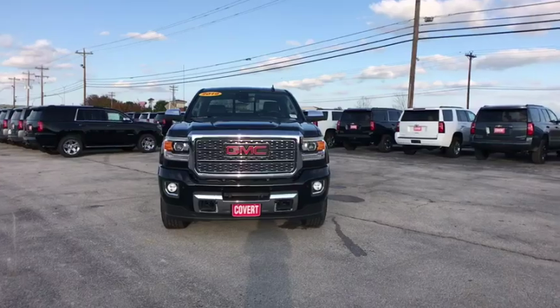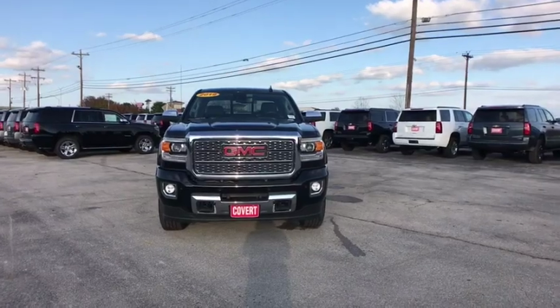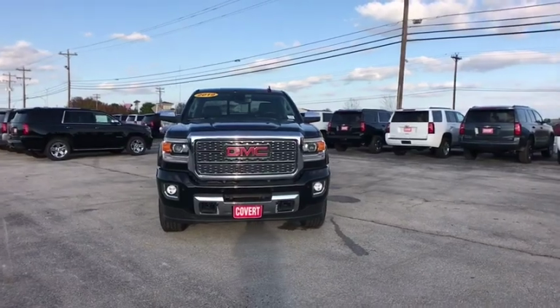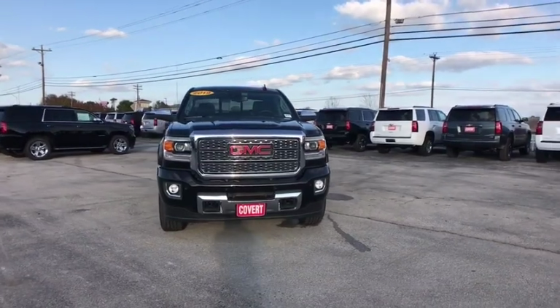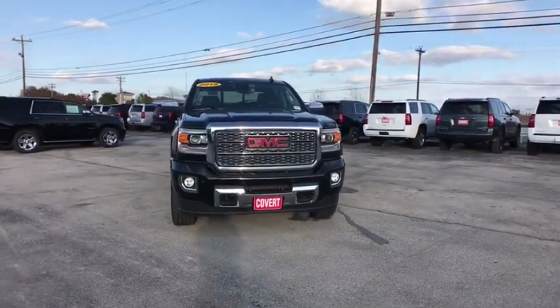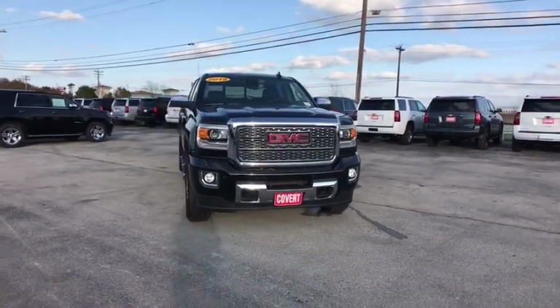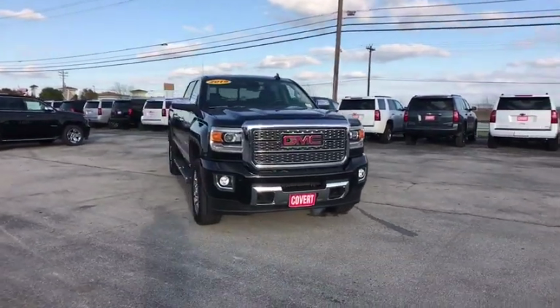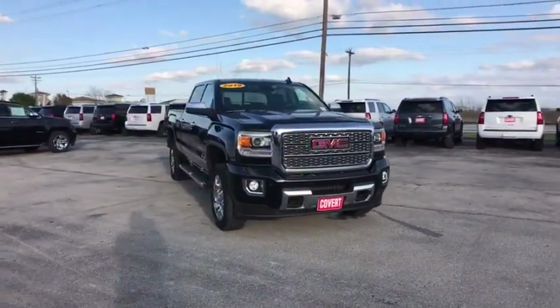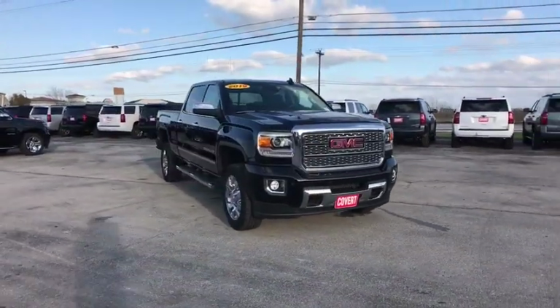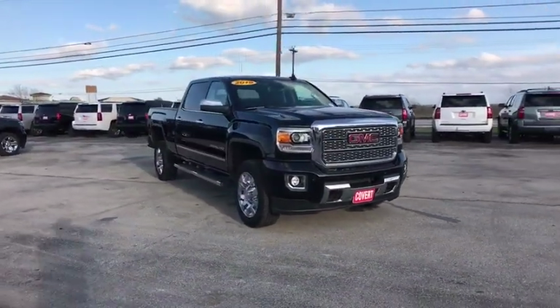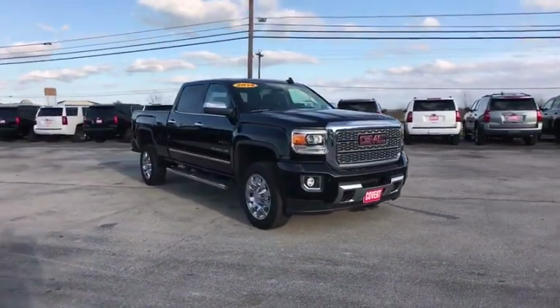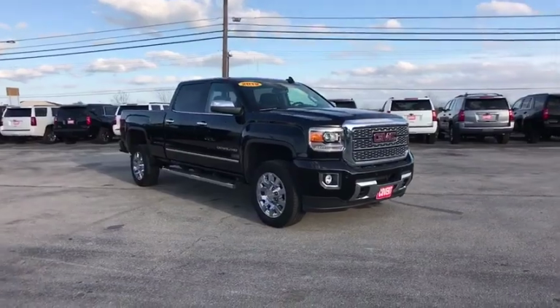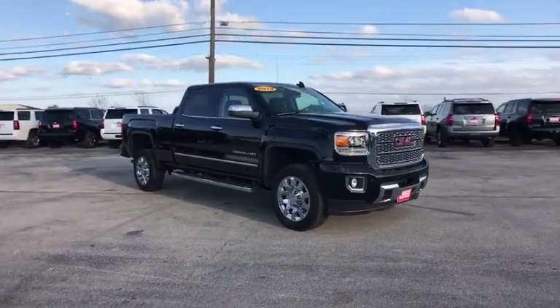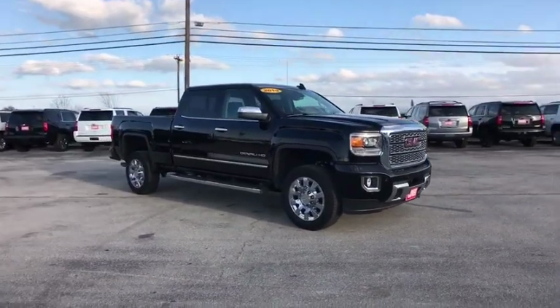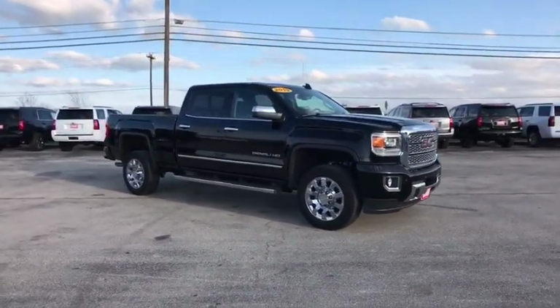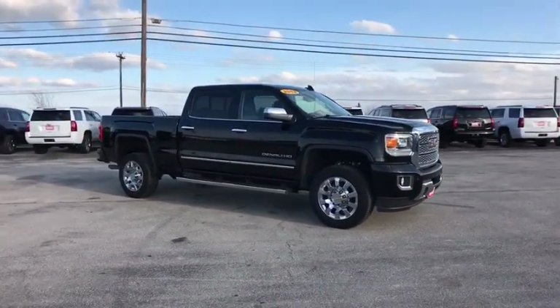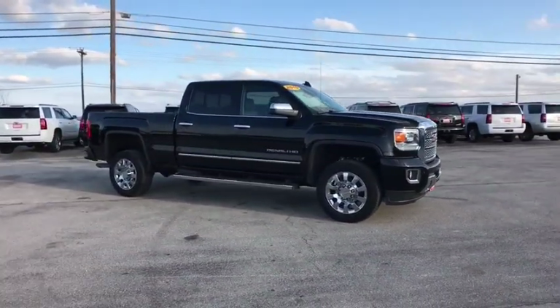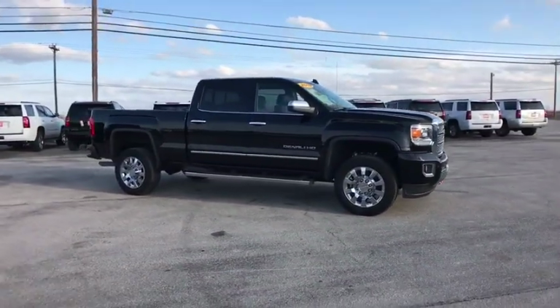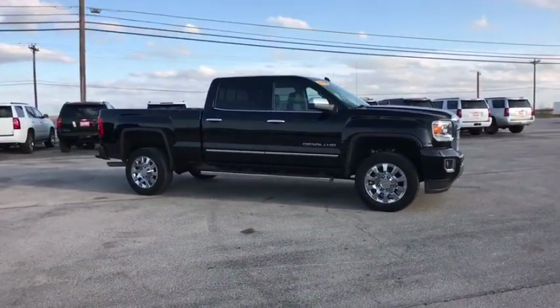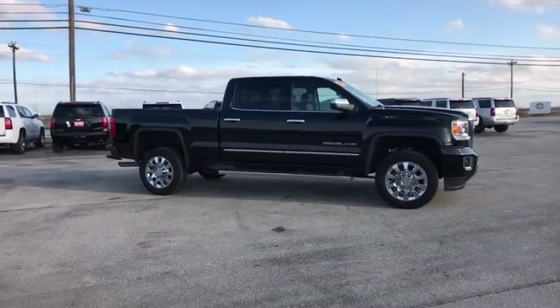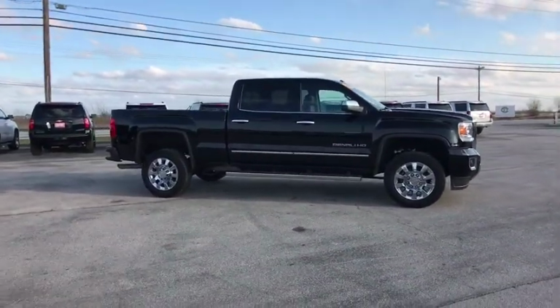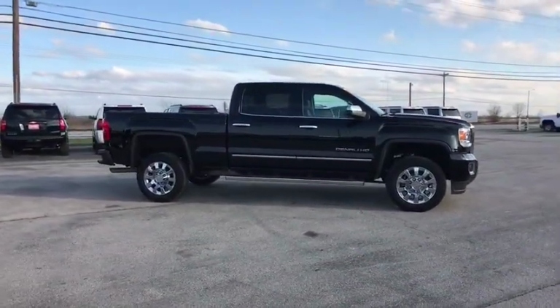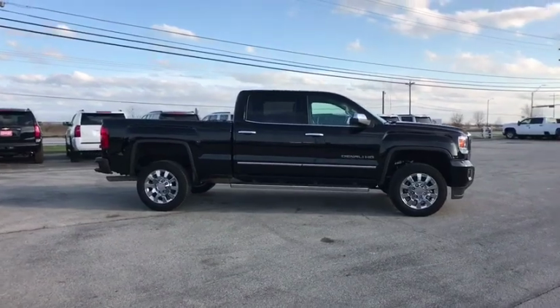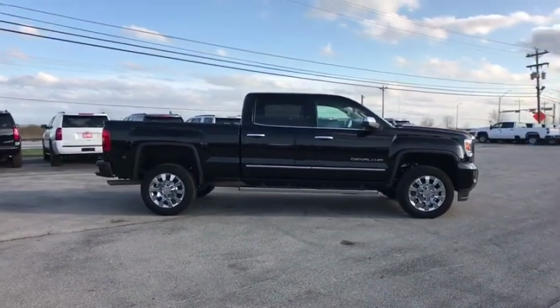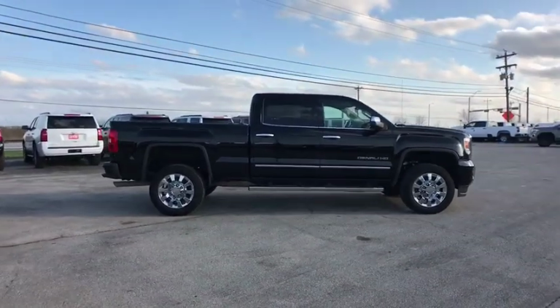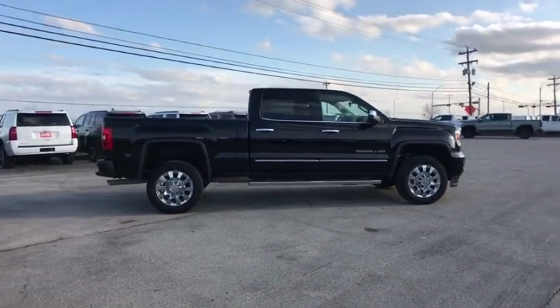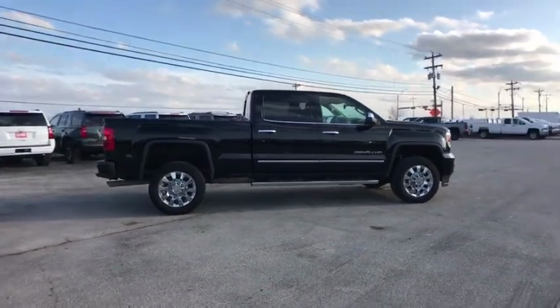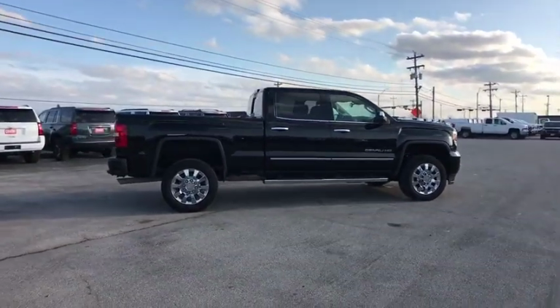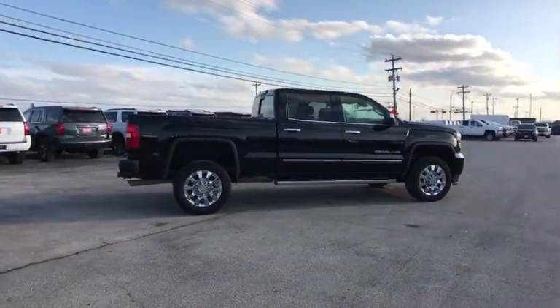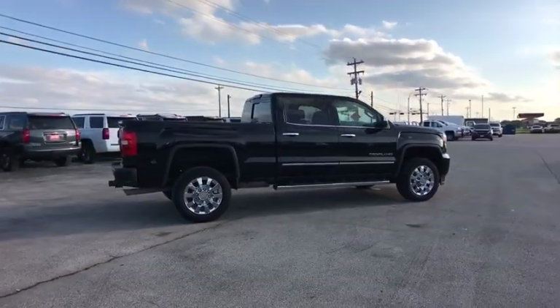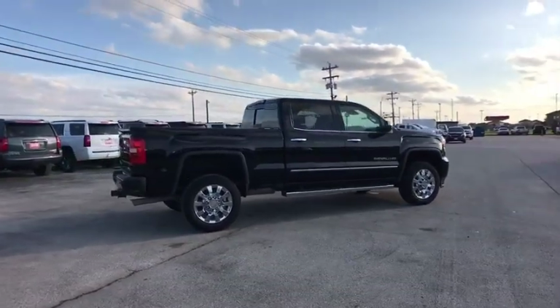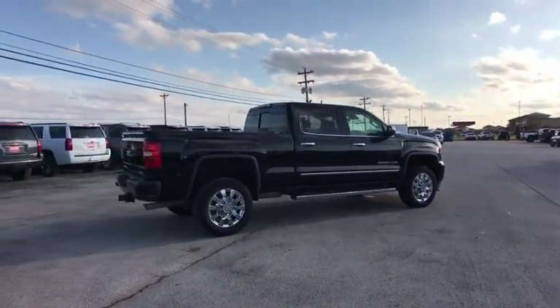We are pleased to show you the 2019 GMC Sierra 2500 HD. The GMC Sierra 2500 HD has all your workhorse basics covered. No worries here — this vehicle has less than 20,000 miles.